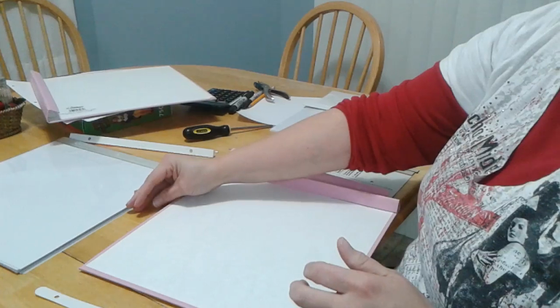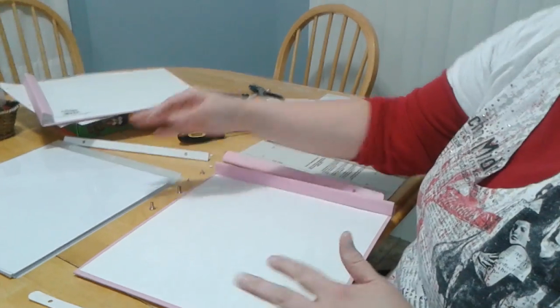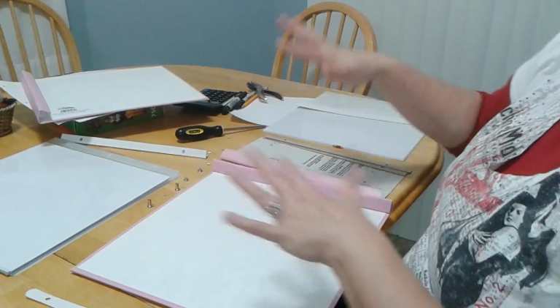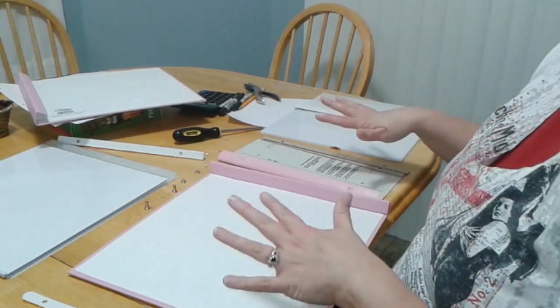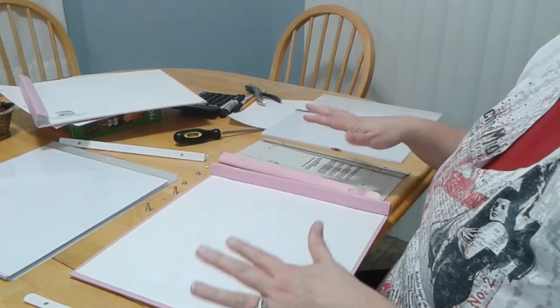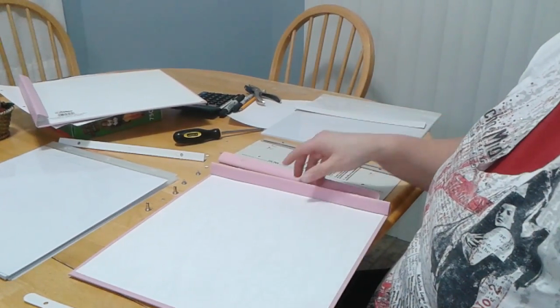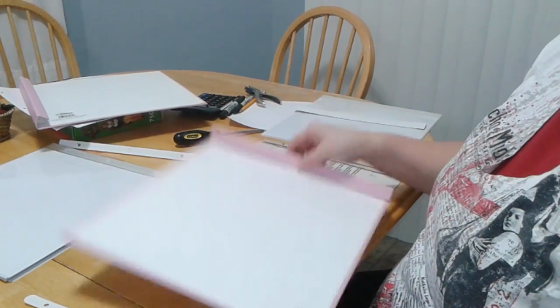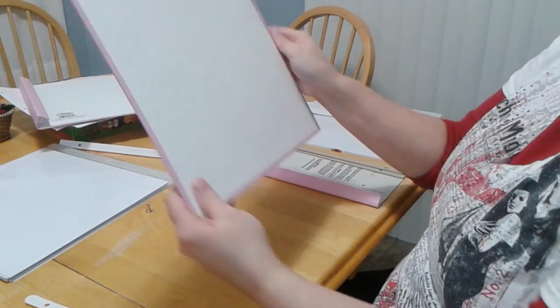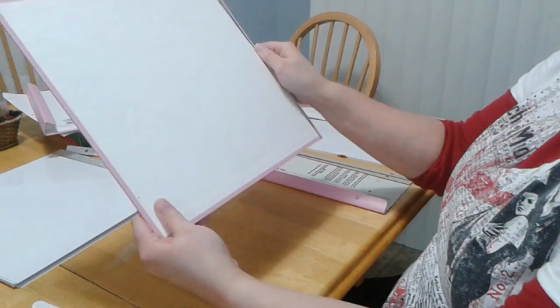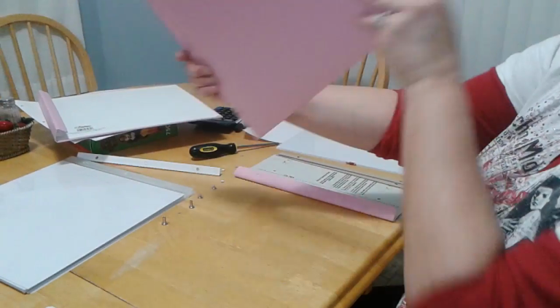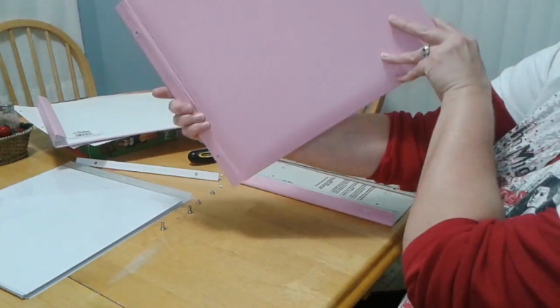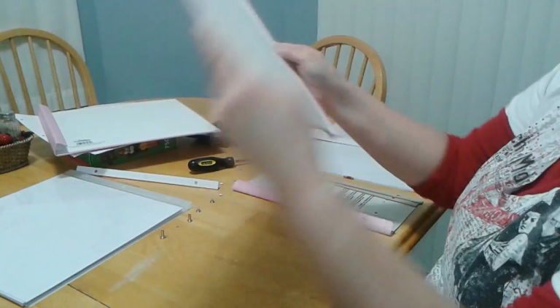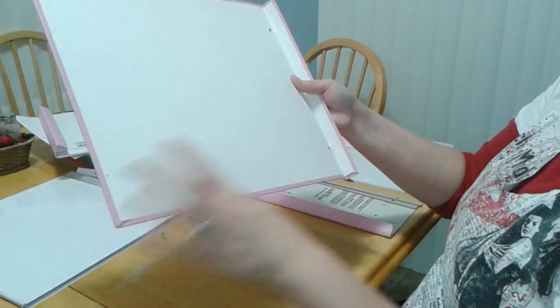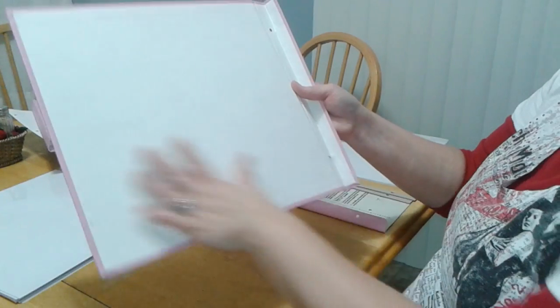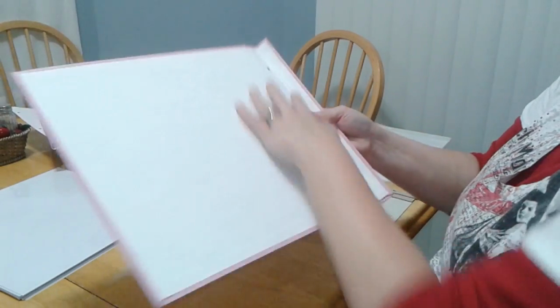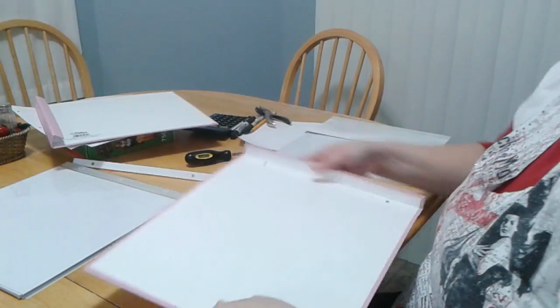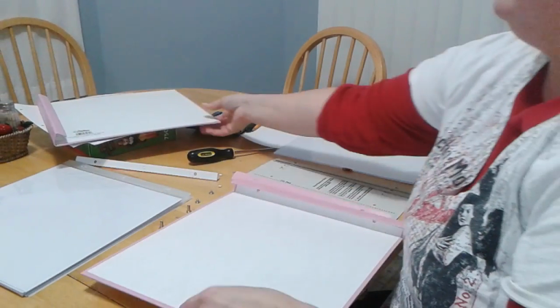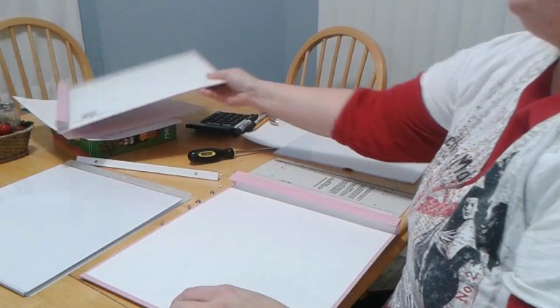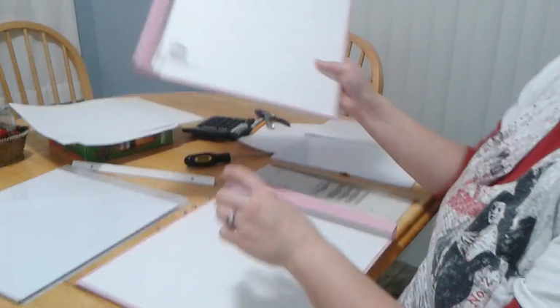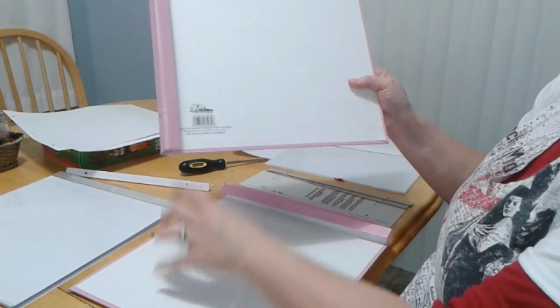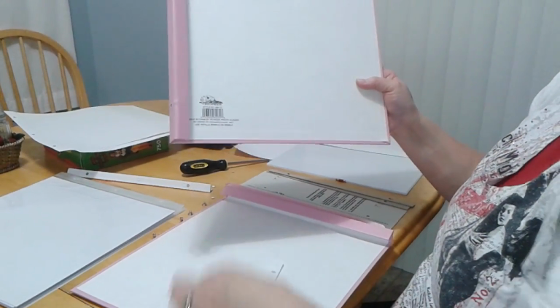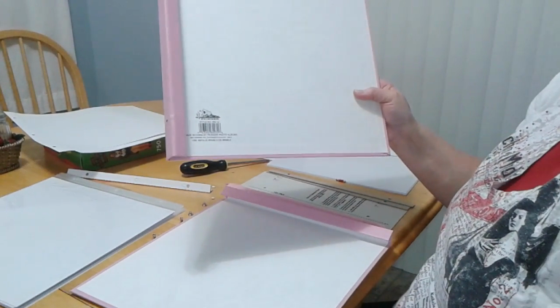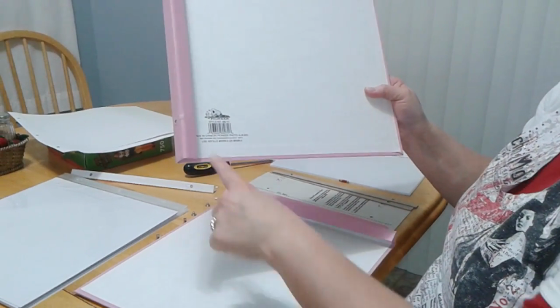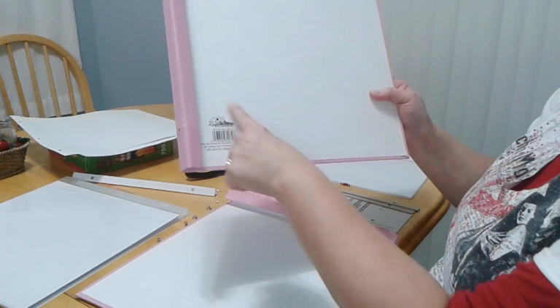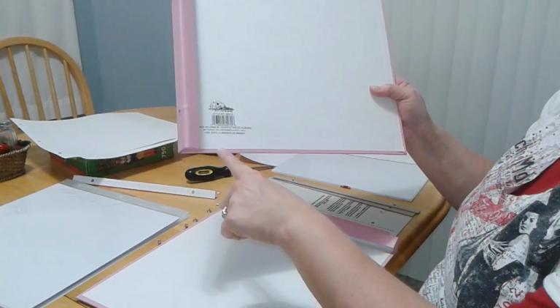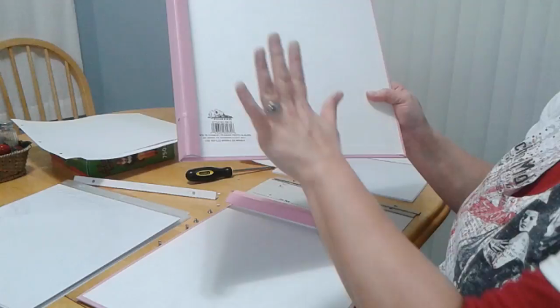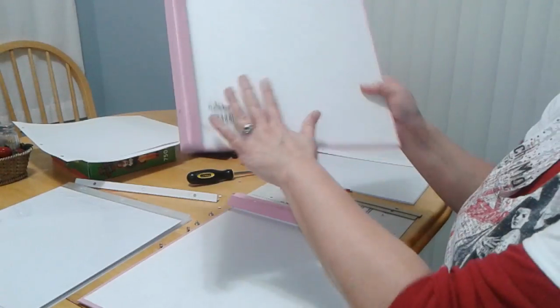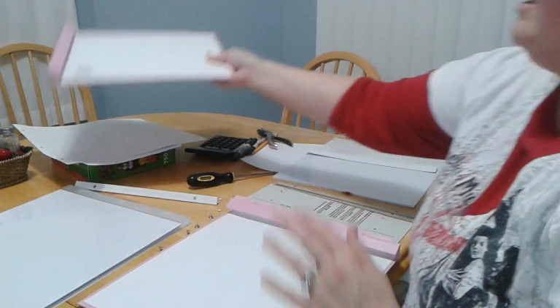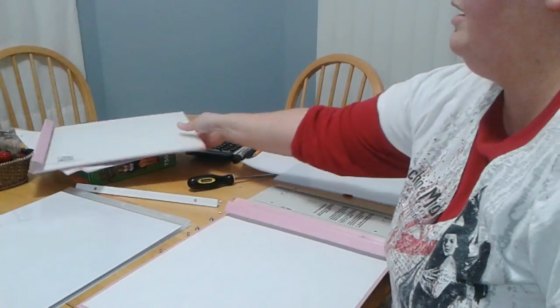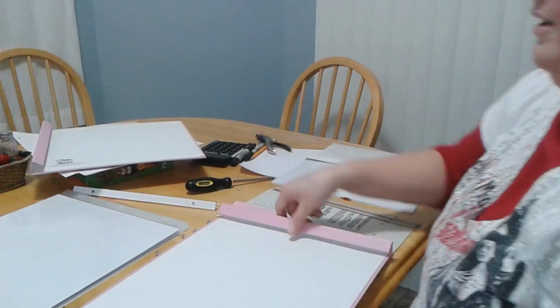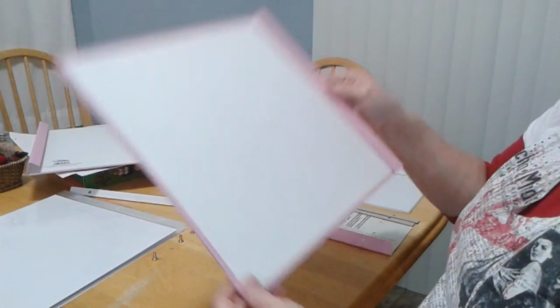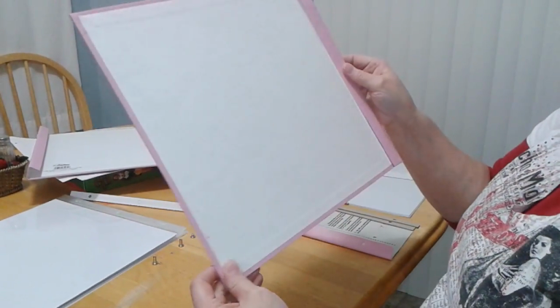Your scrapbook album is disassembled. To reassemble it, you start with your front cover. You'll notice your front cover has nothing on it. Your back cover has this right here, so this is the back and this is the front.